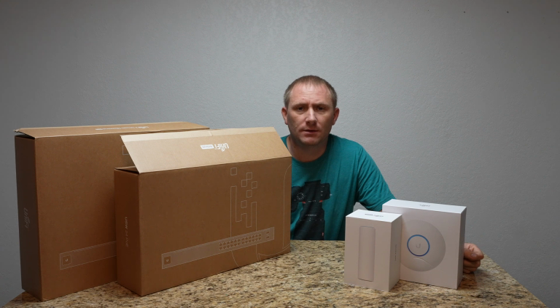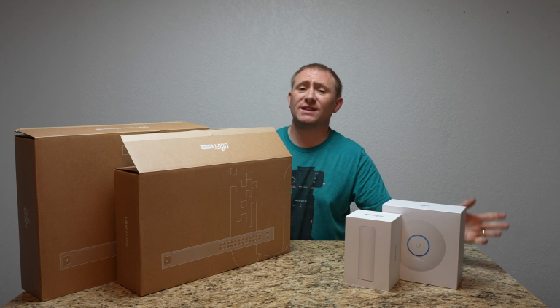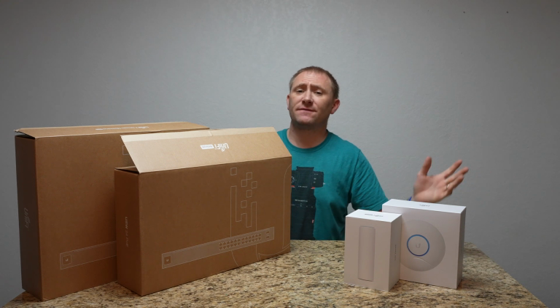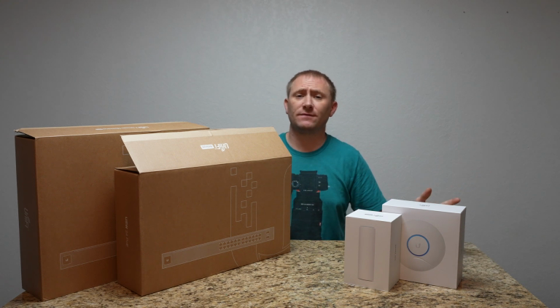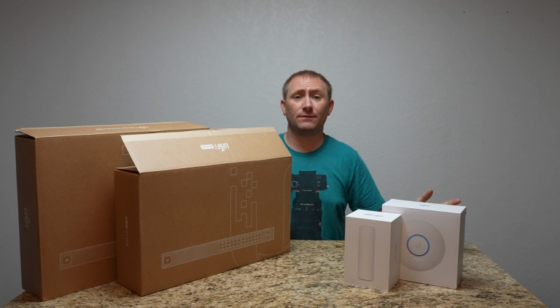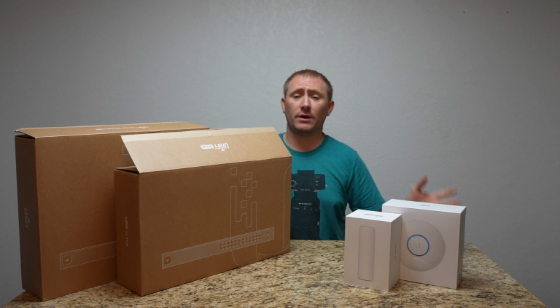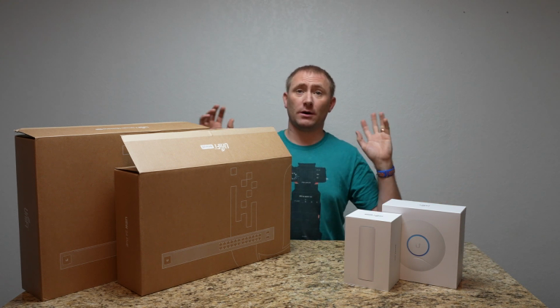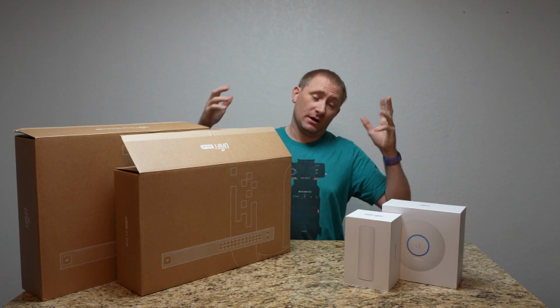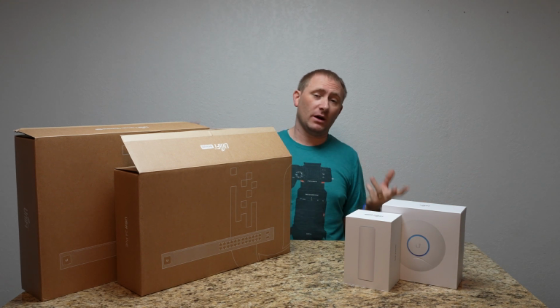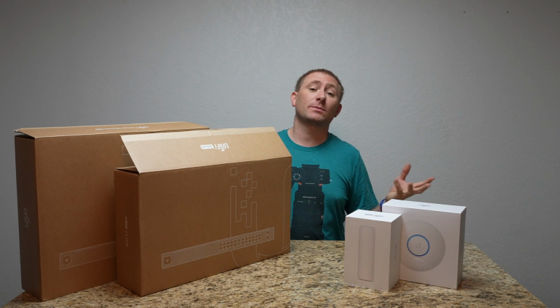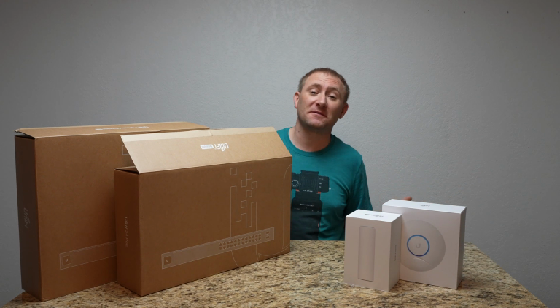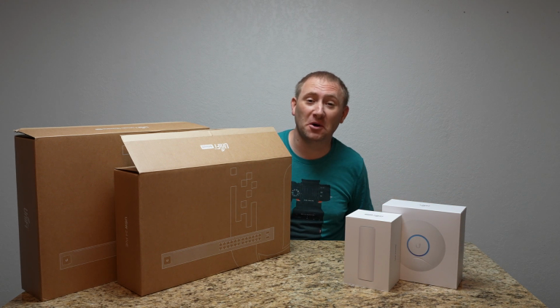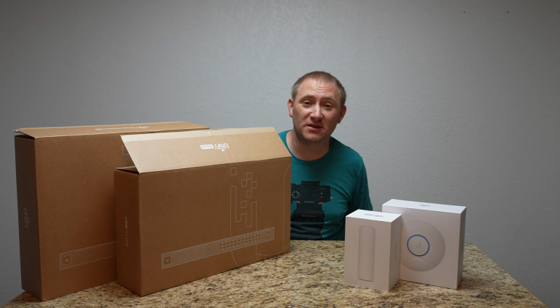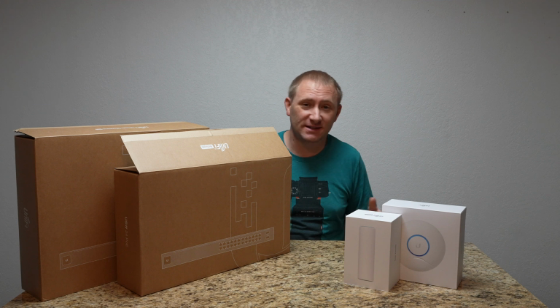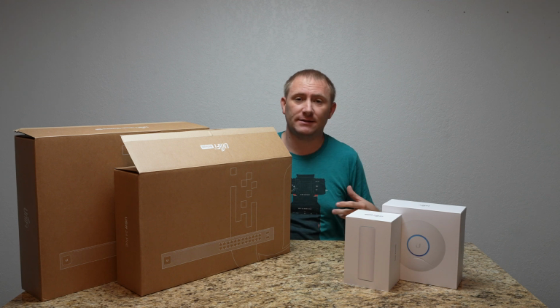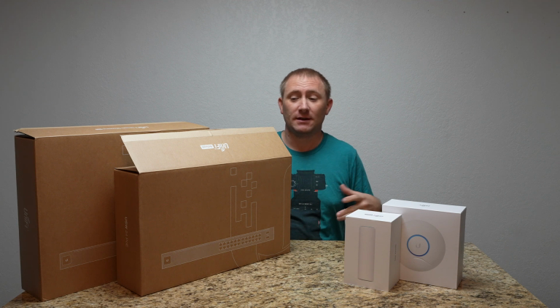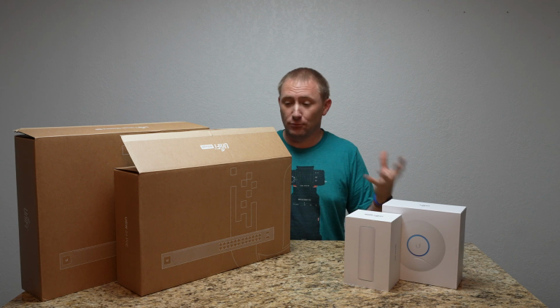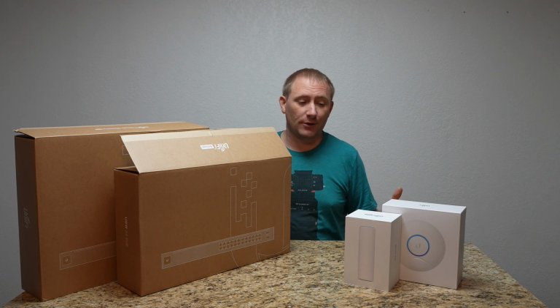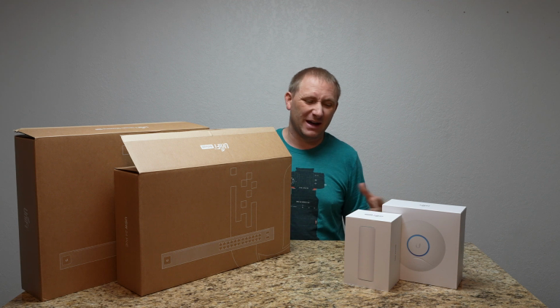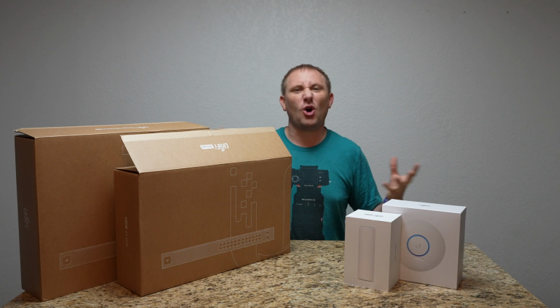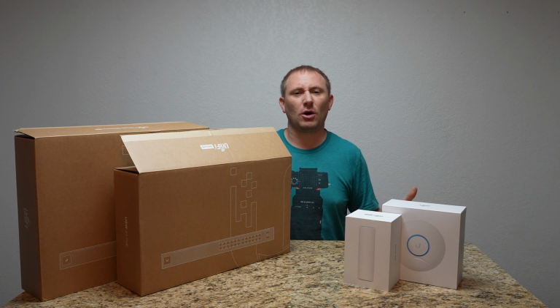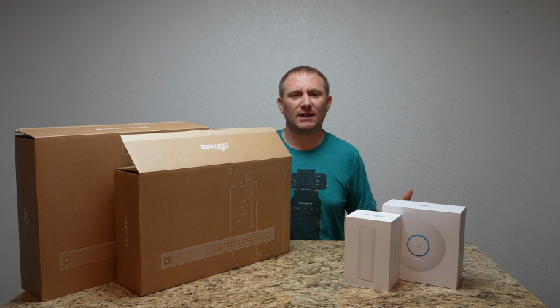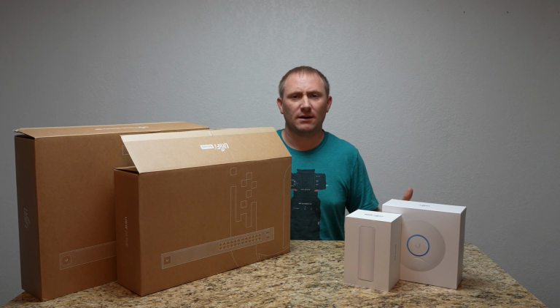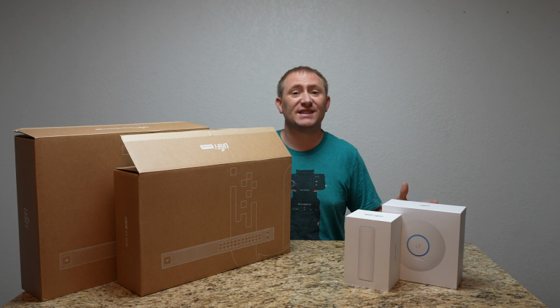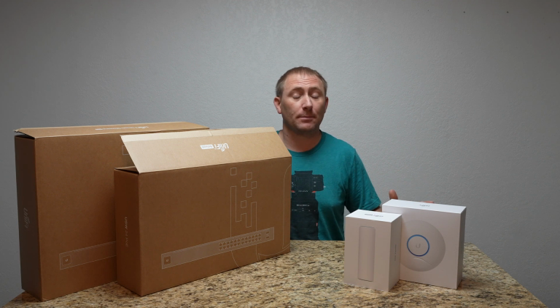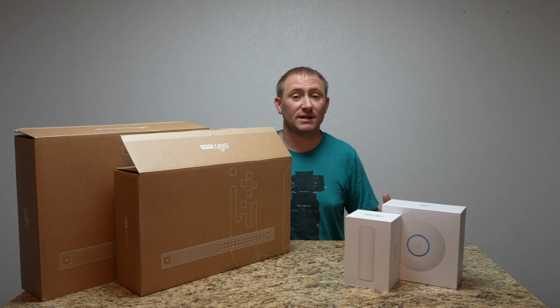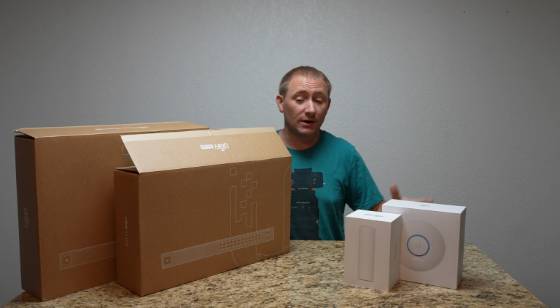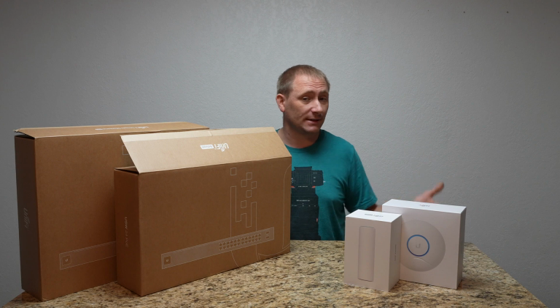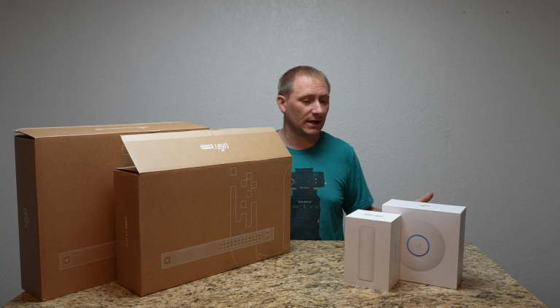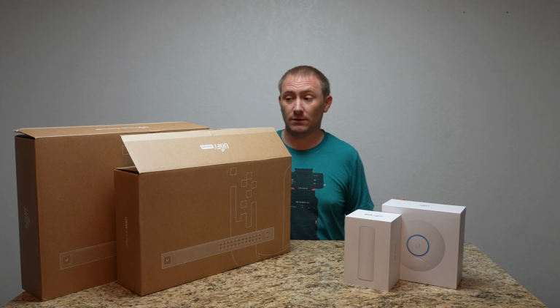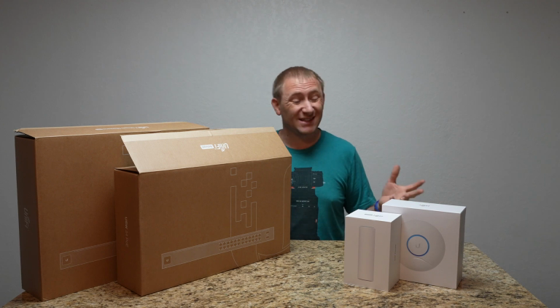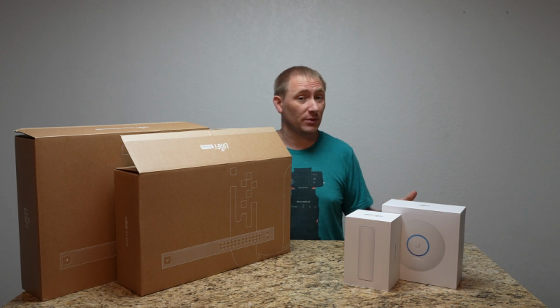This is the fifth and final video in what was supposed to be a four-part series. I decided to break out my overall feelings of the setup process here at the very end. So let's go through it.